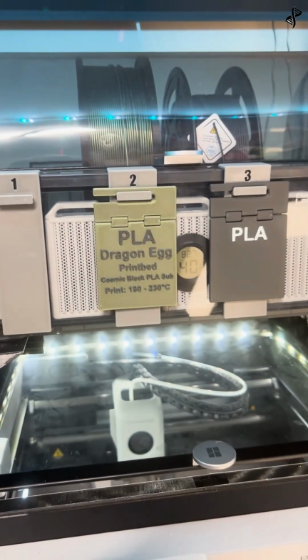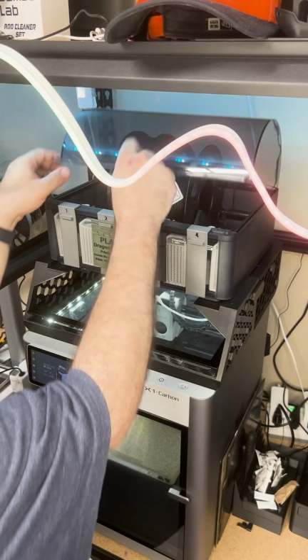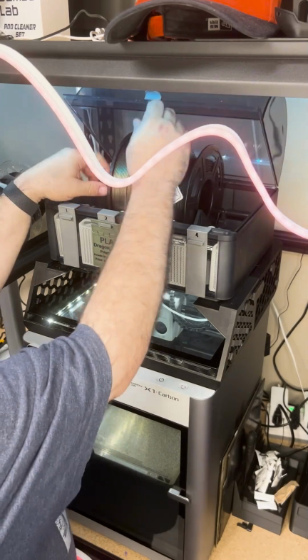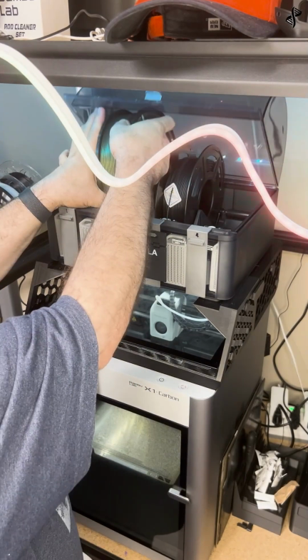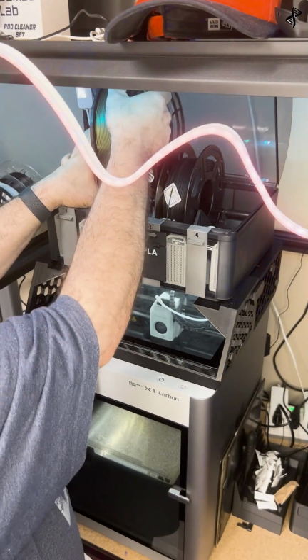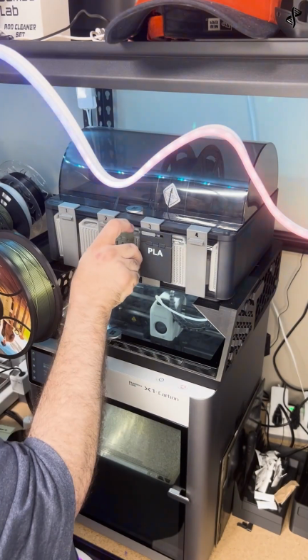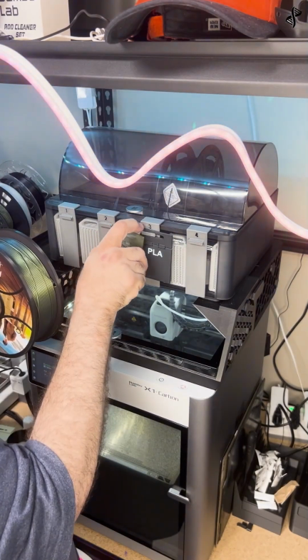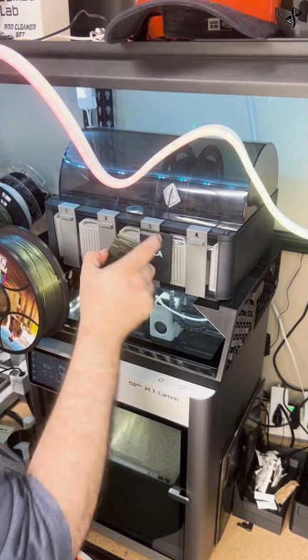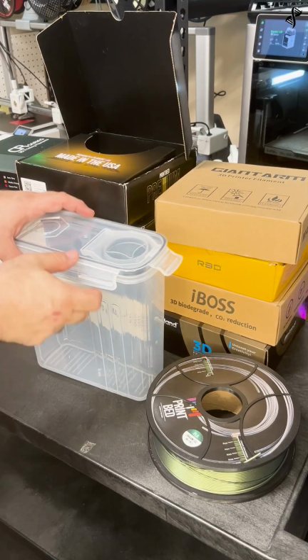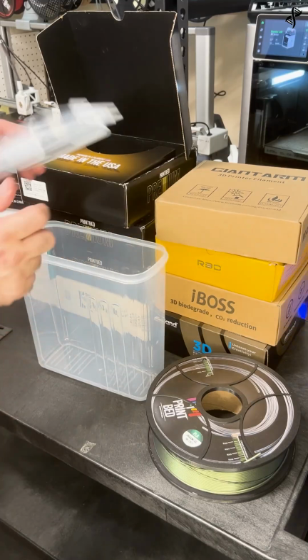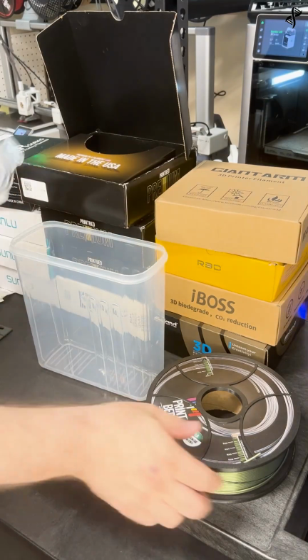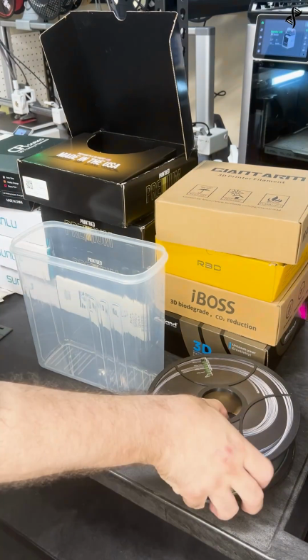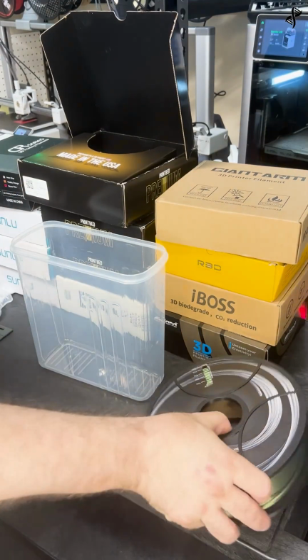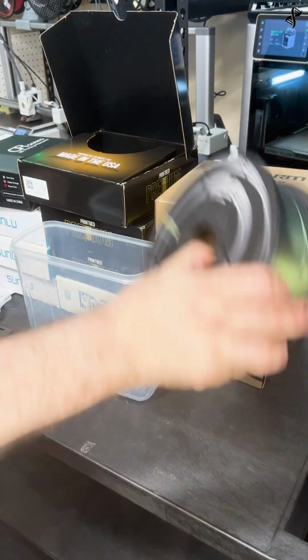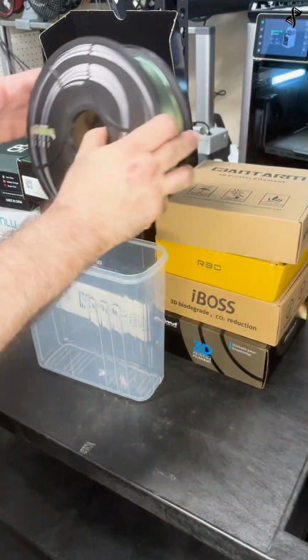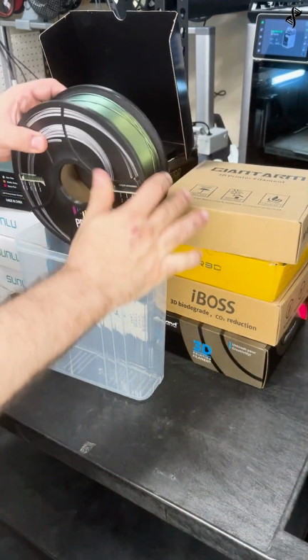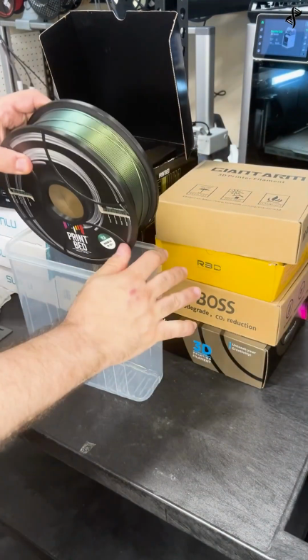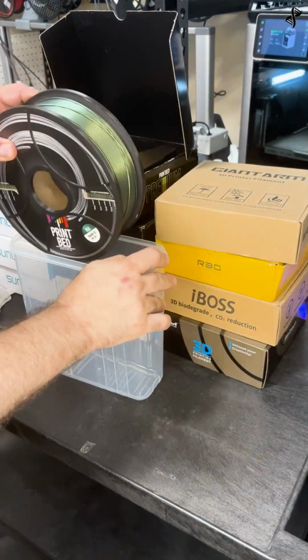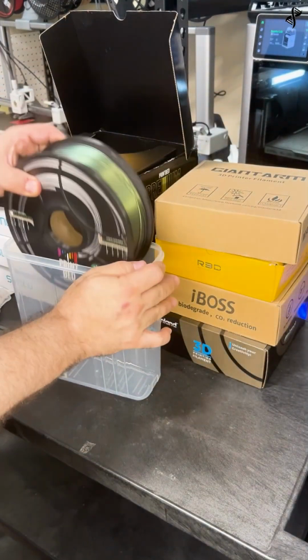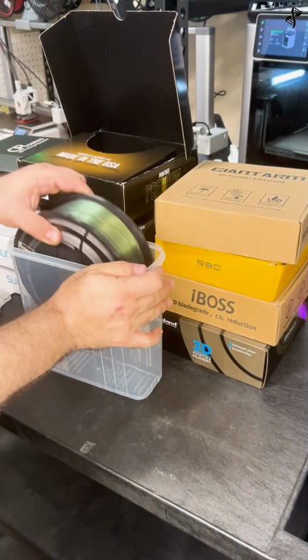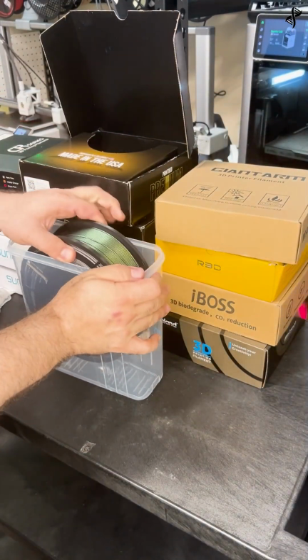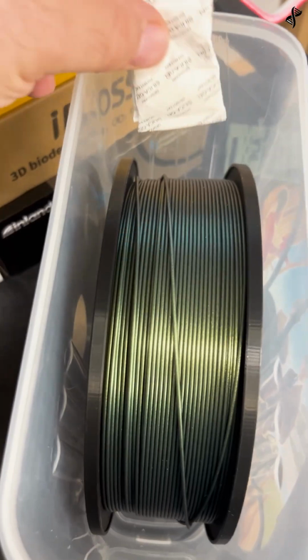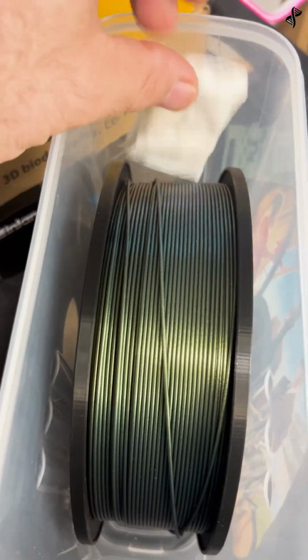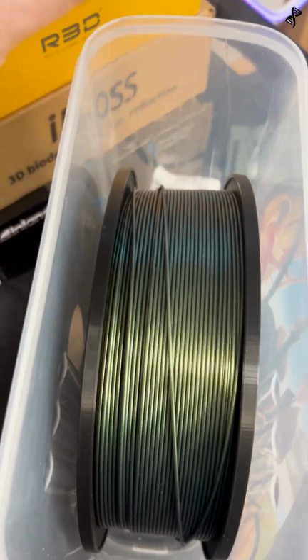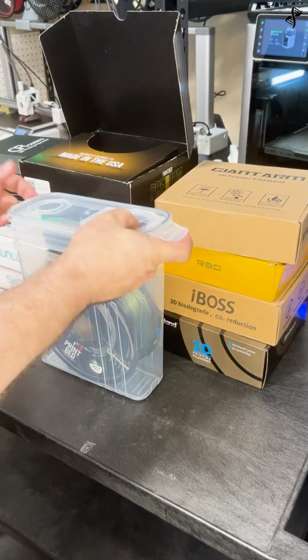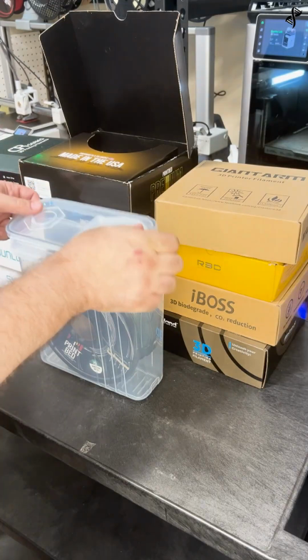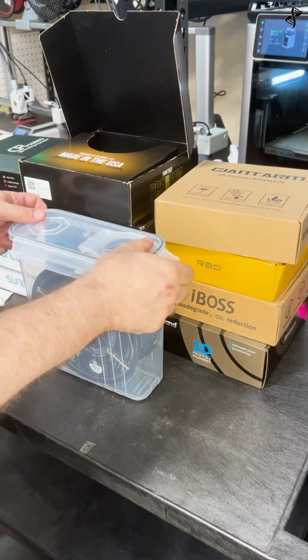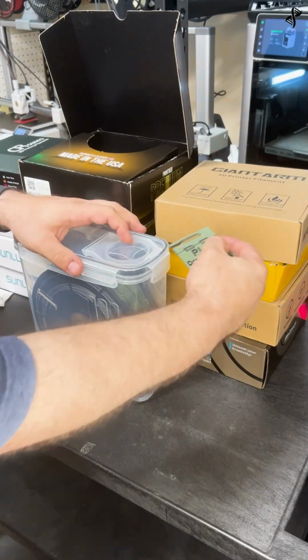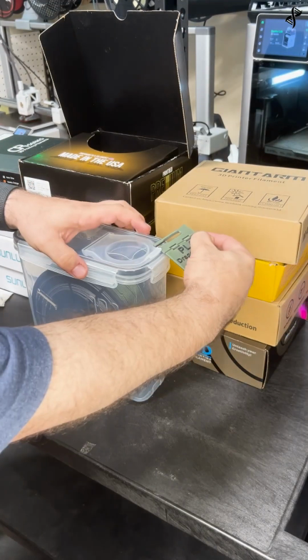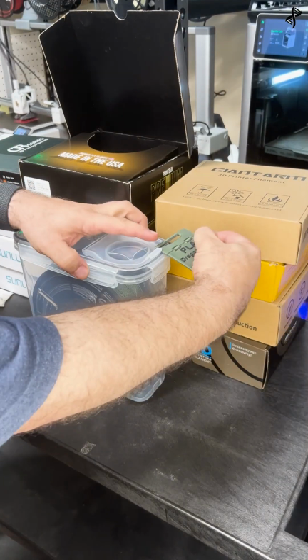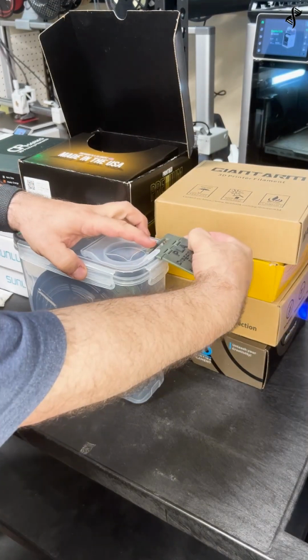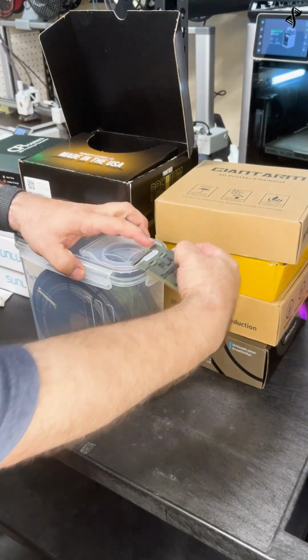When done using your filament, unload it along with your new label. Store the filament in a clear 4L dry box along with silica packs to keep it dry. The clear container lets you see what's stored inside at a glance.